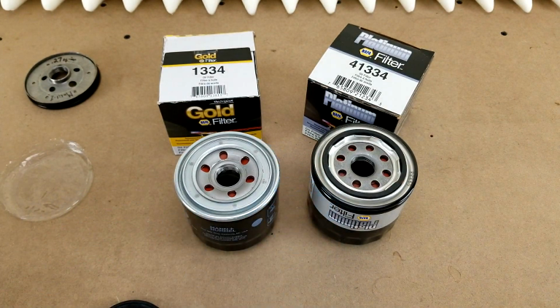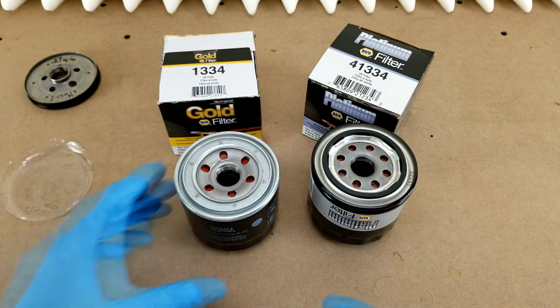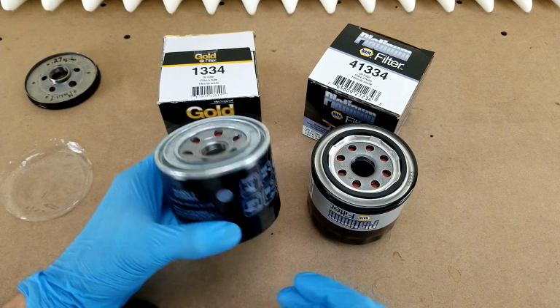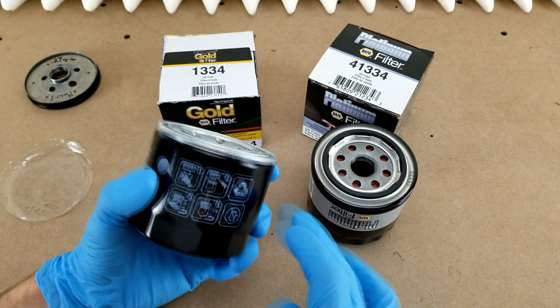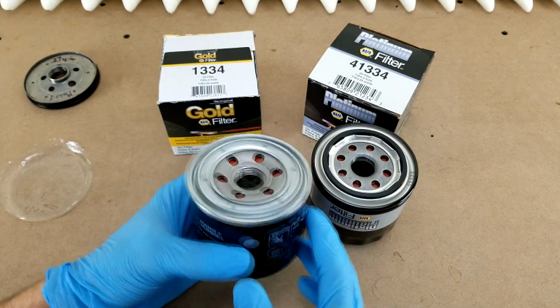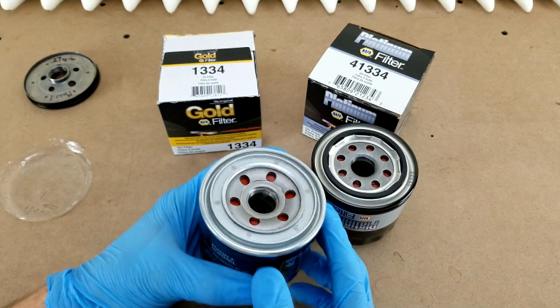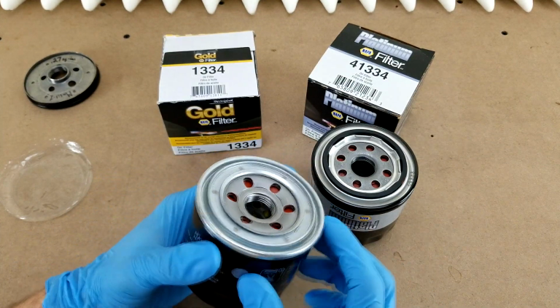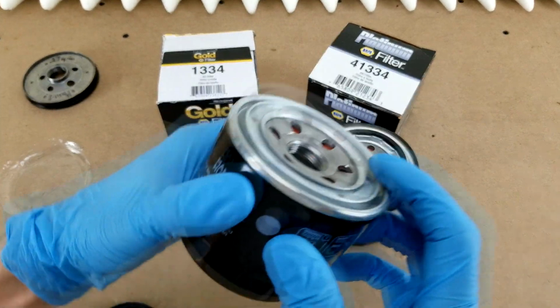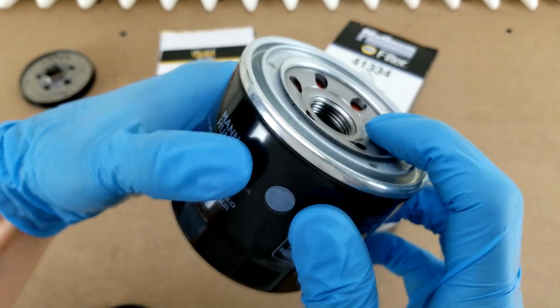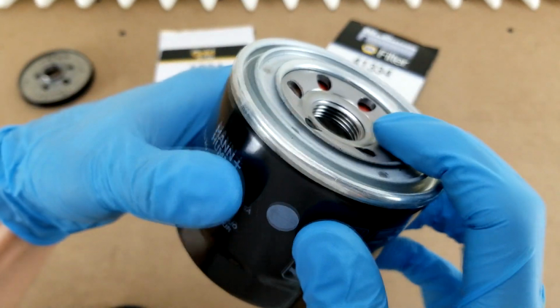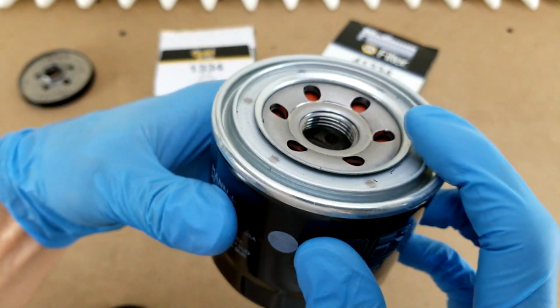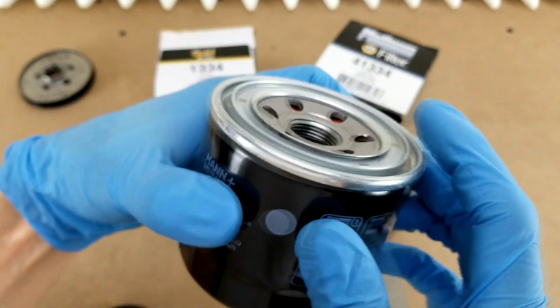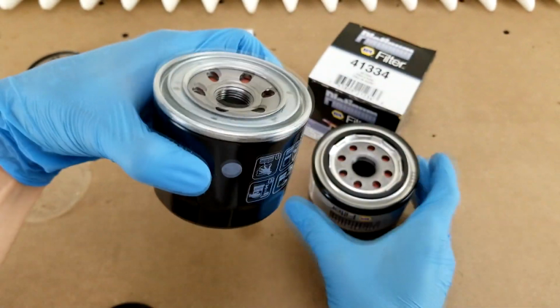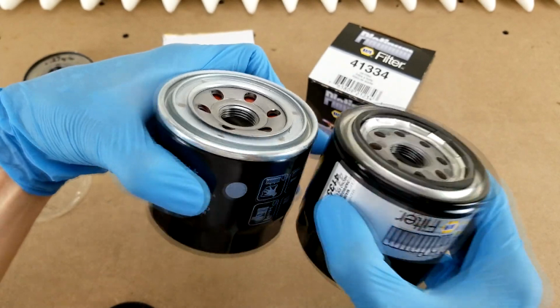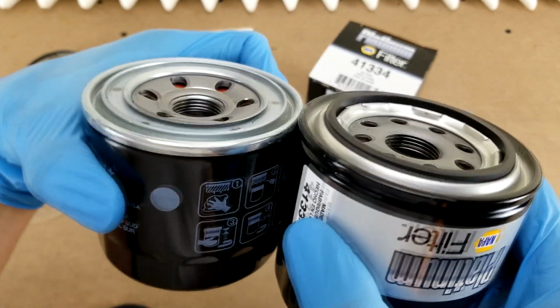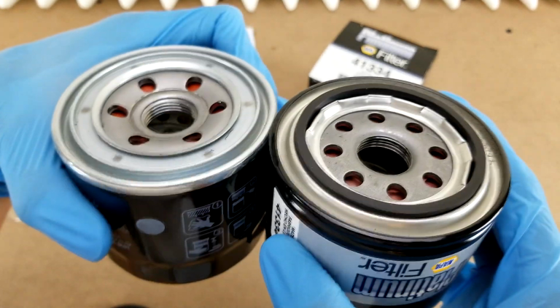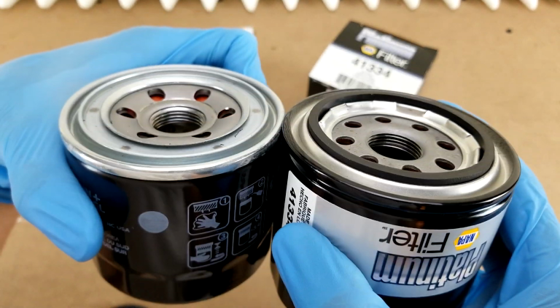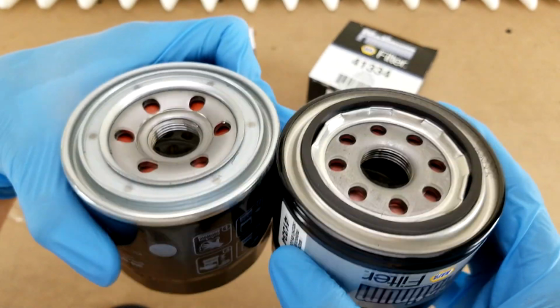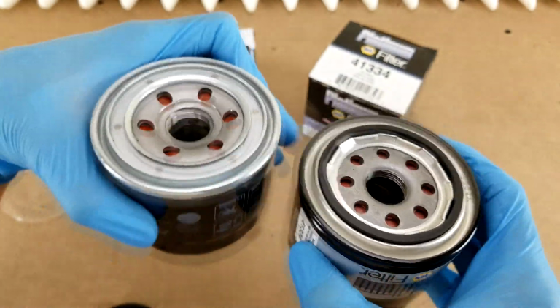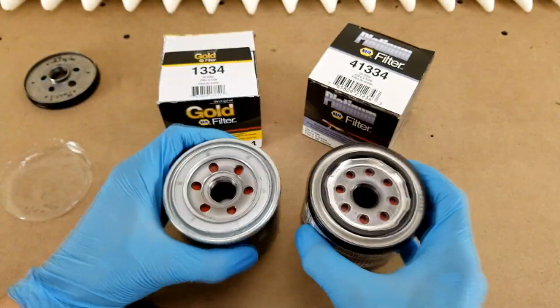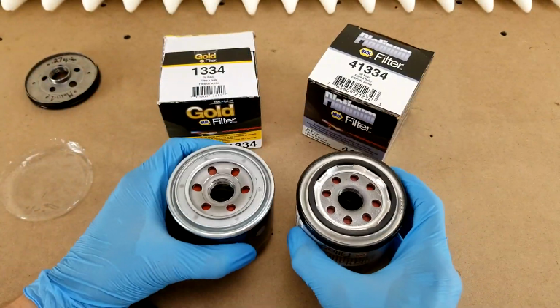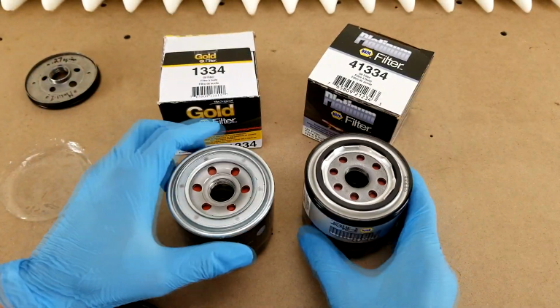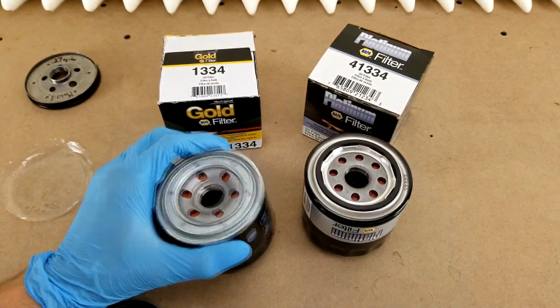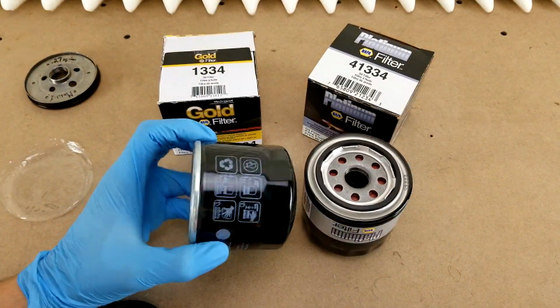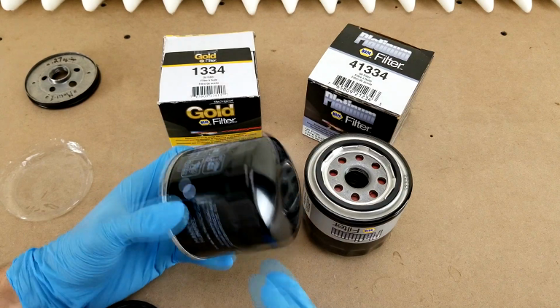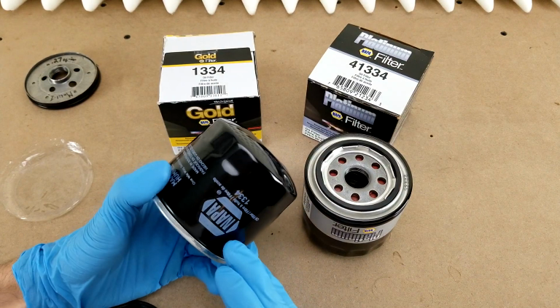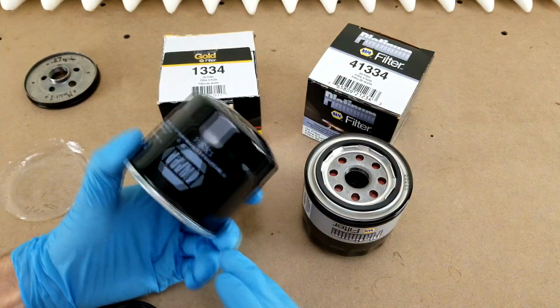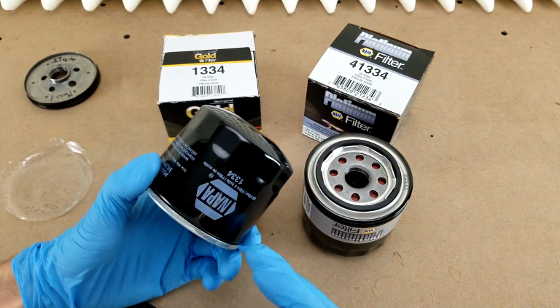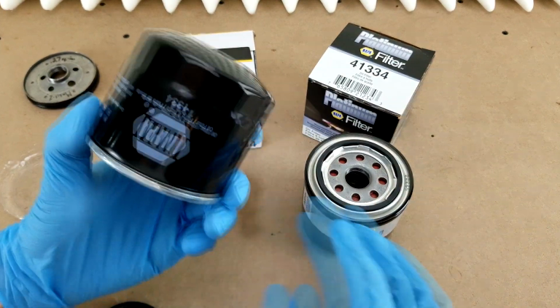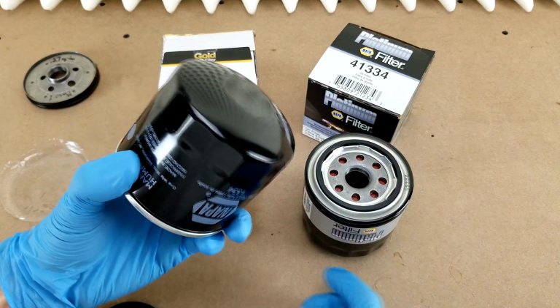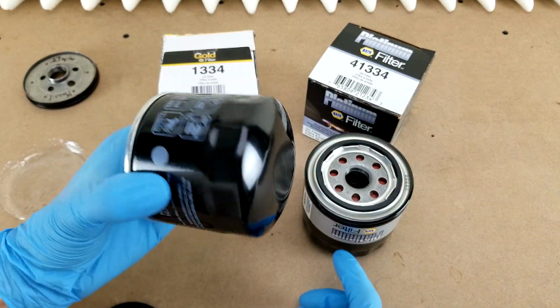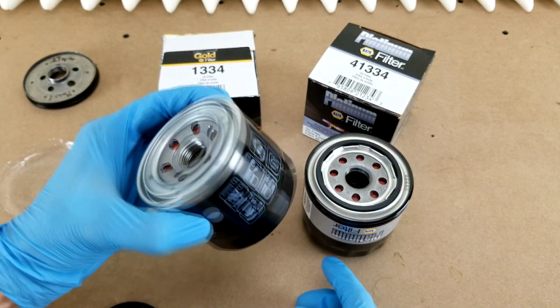Before I cut into these guys so we can look at the inside, they've both got a healthy approximately four and a half threads on the center hole. So that's it for the outside that's really relevant. Let me go ahead and cut these so we can take a look at the guts.